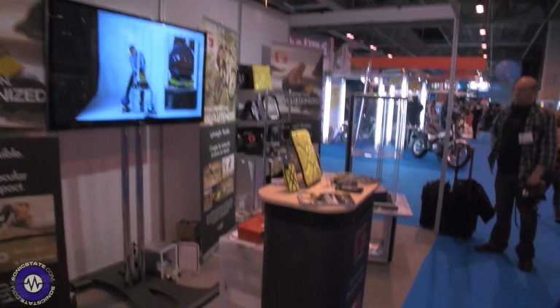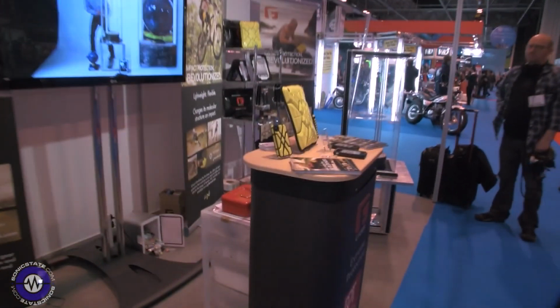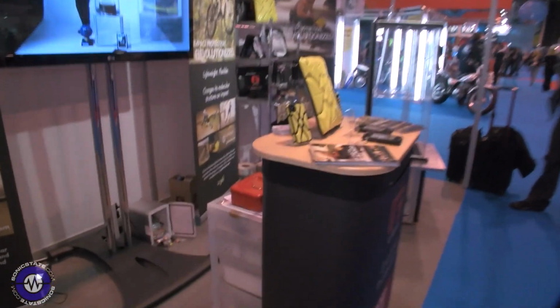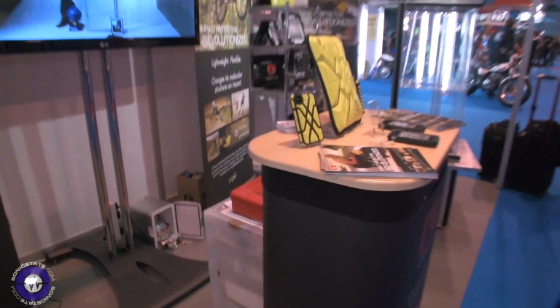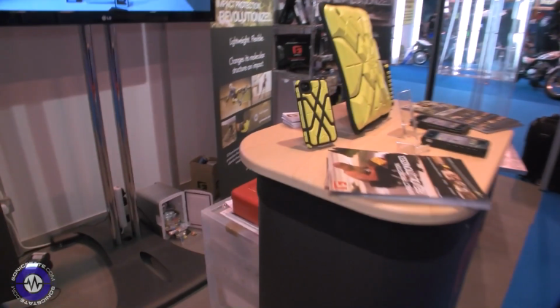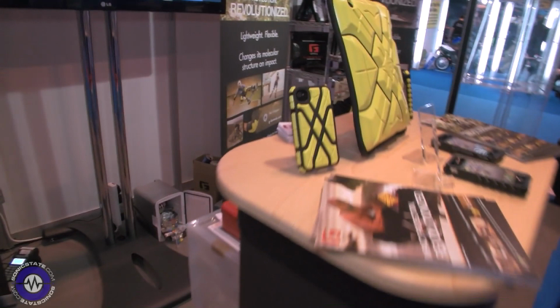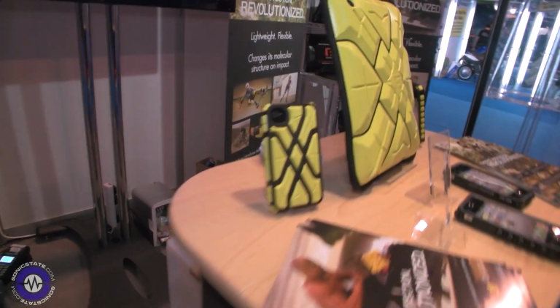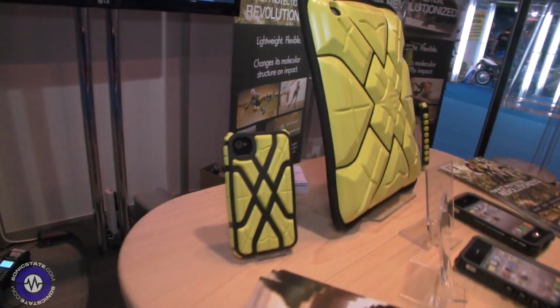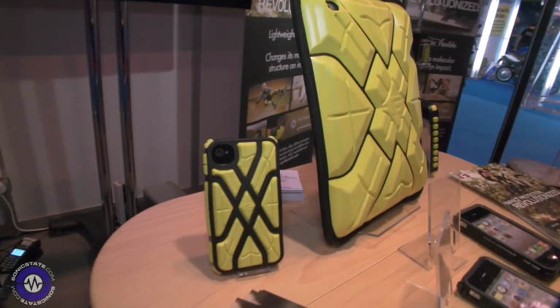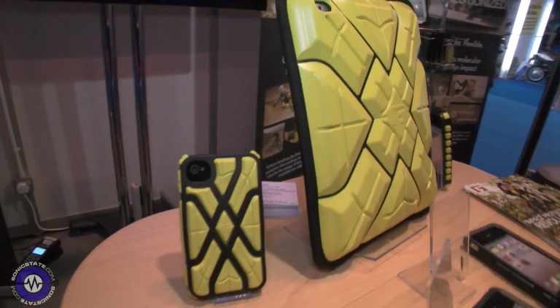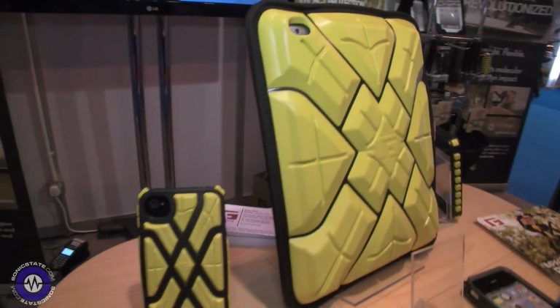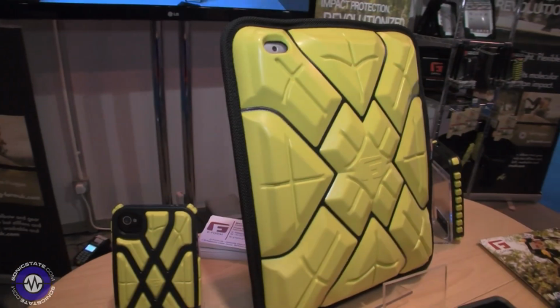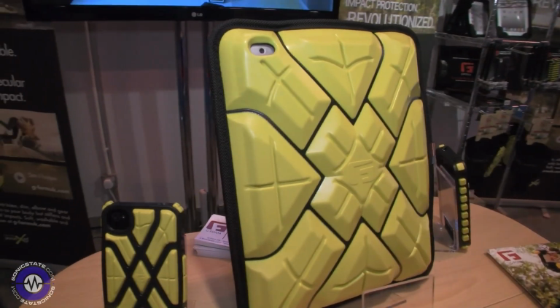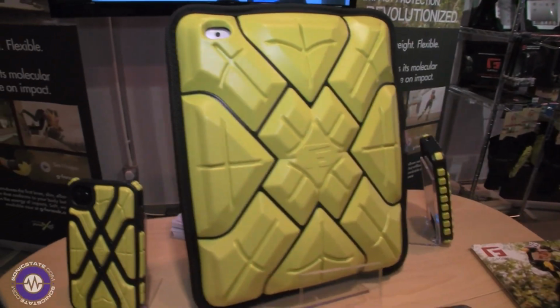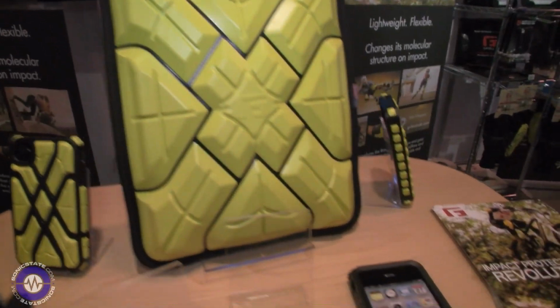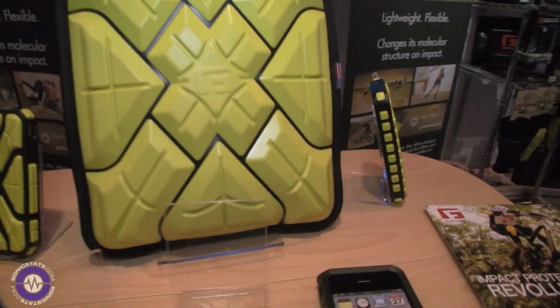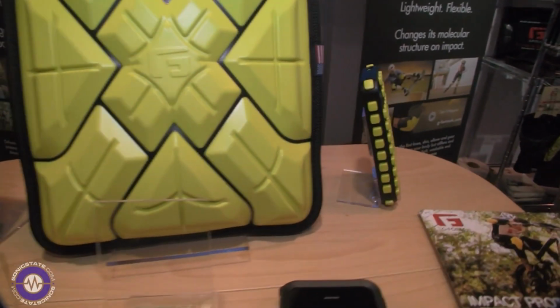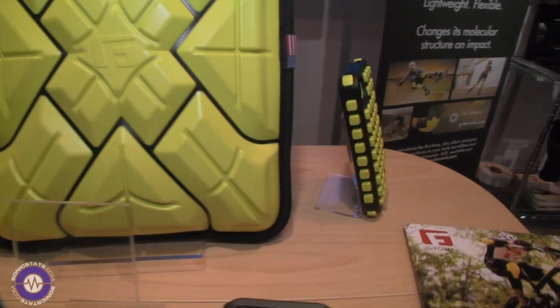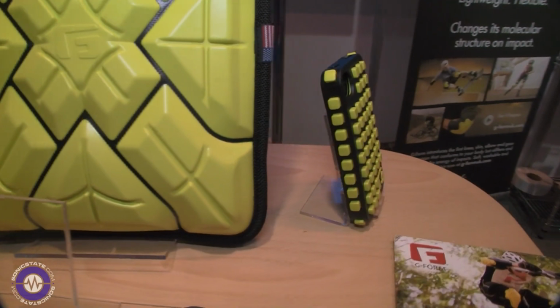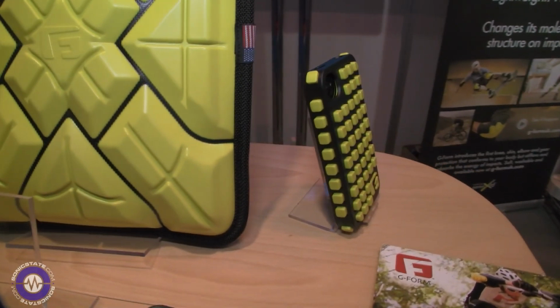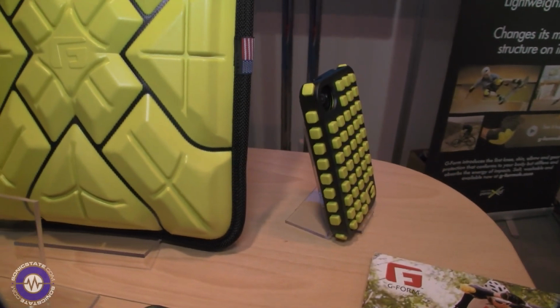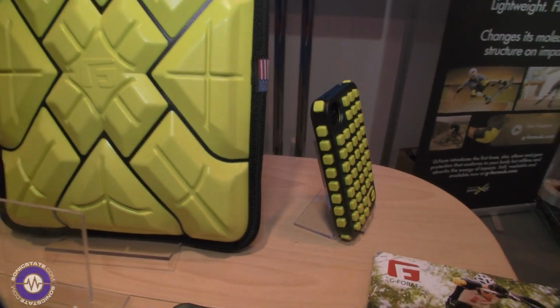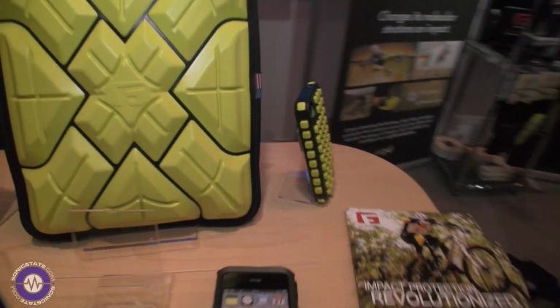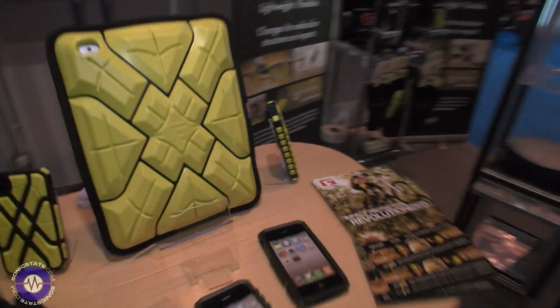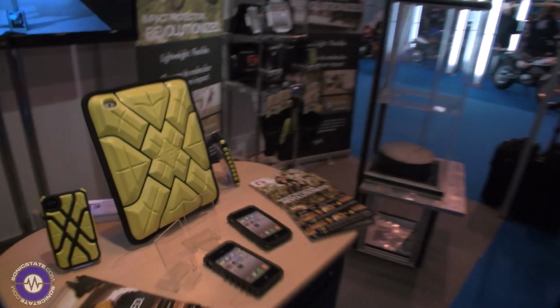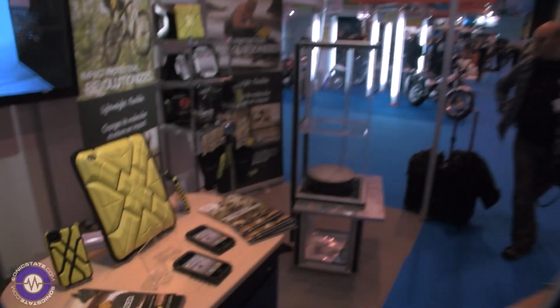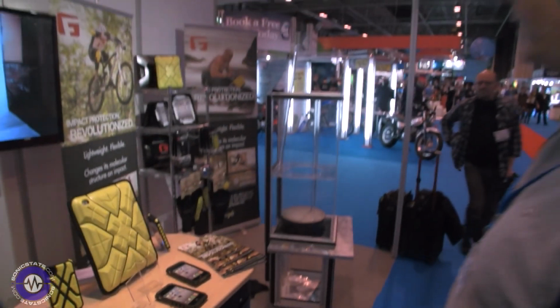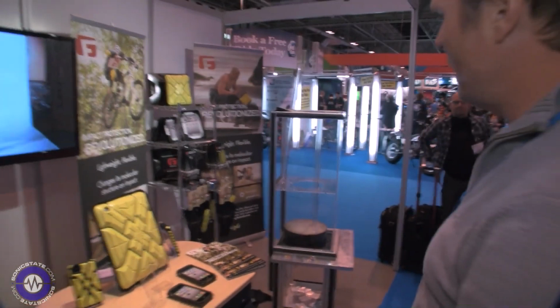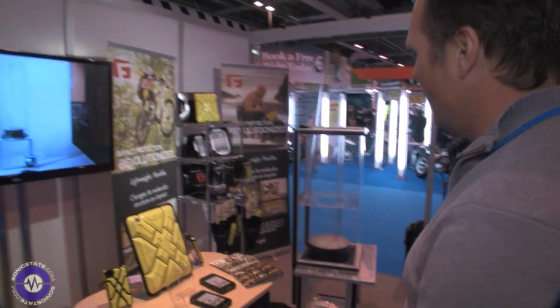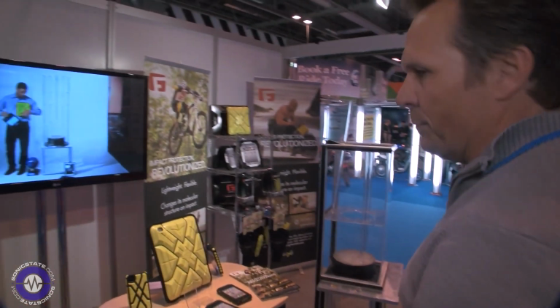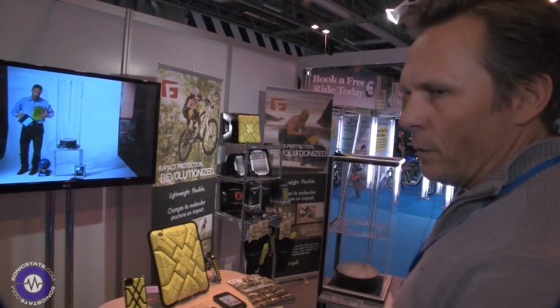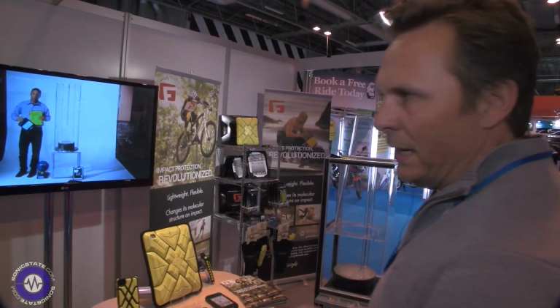We're doing a range of iPad covers, iPhone covers, and stuff to cover the iMacs as well. The actual material is fantastic in the sense that it absorbs any impact.